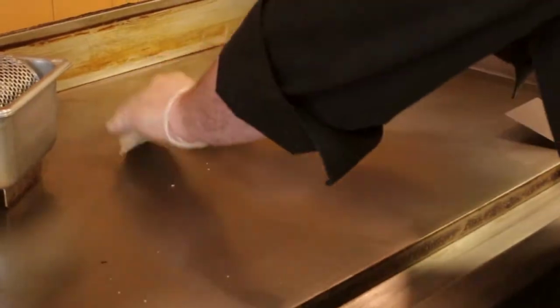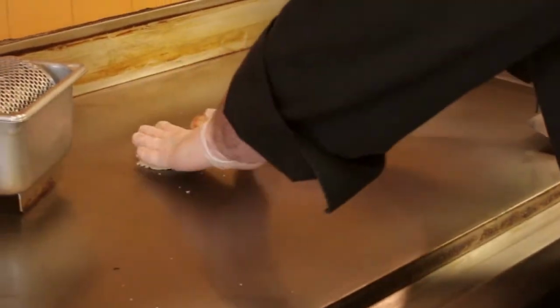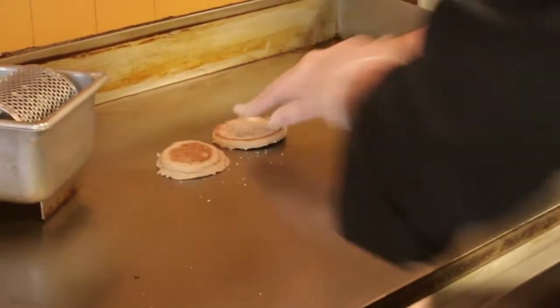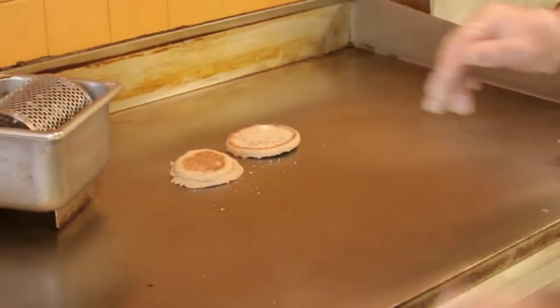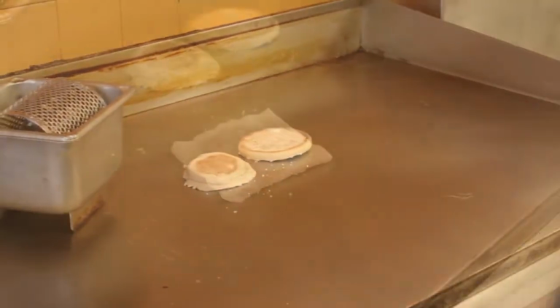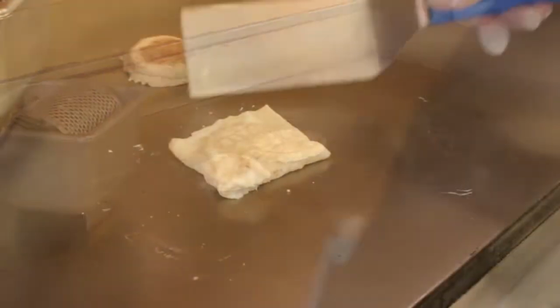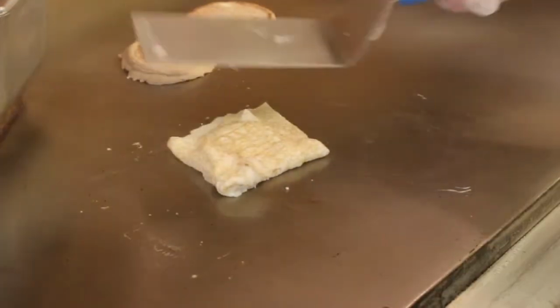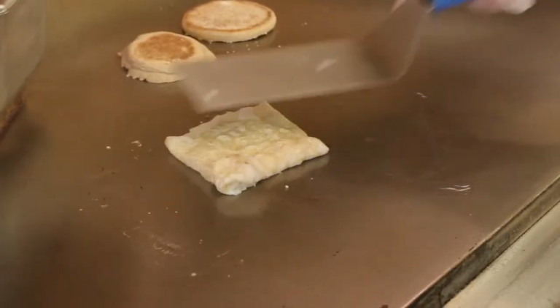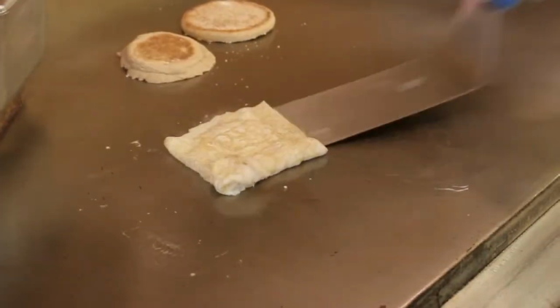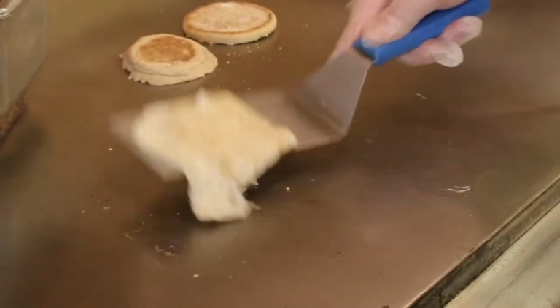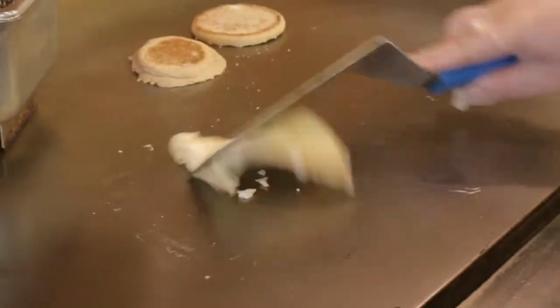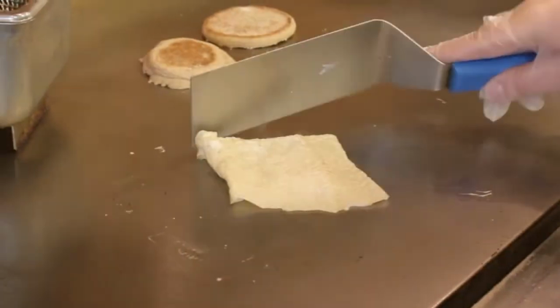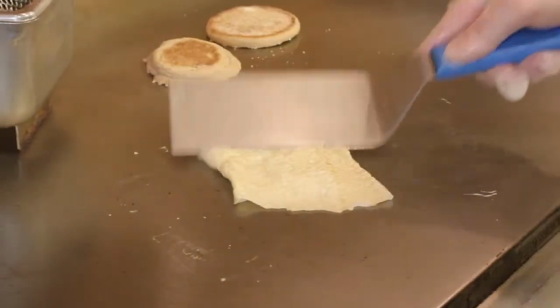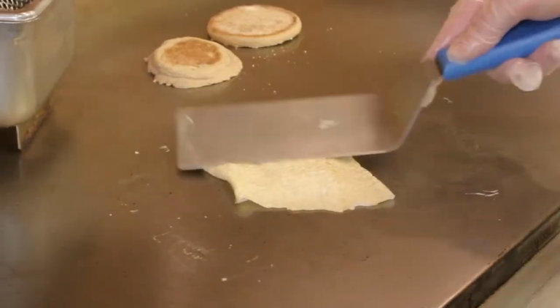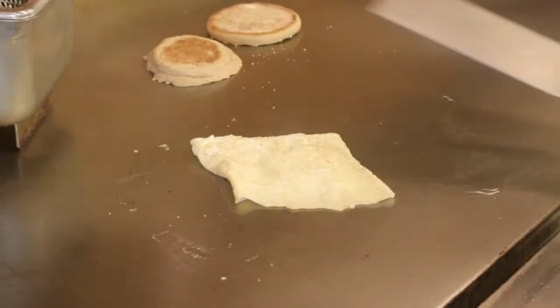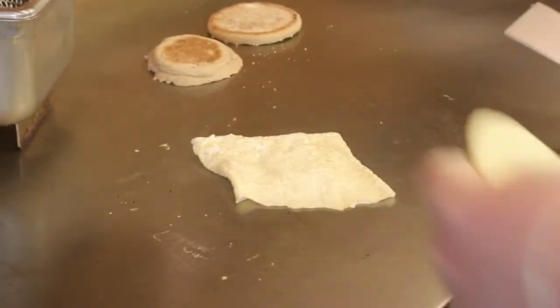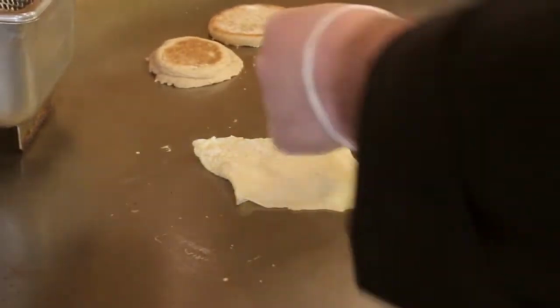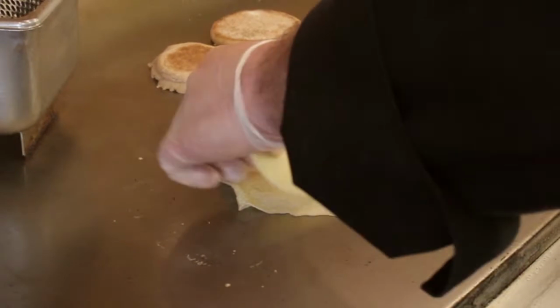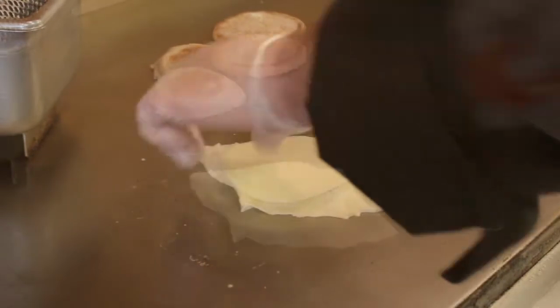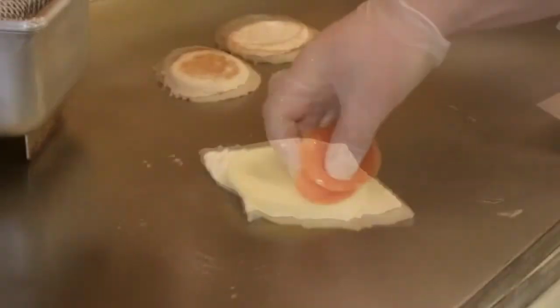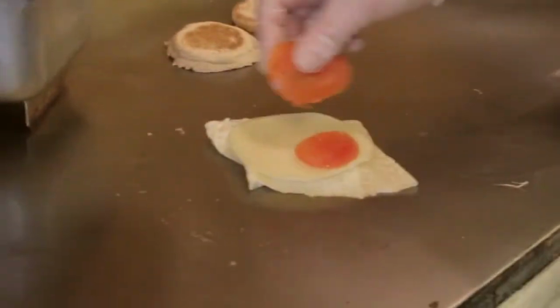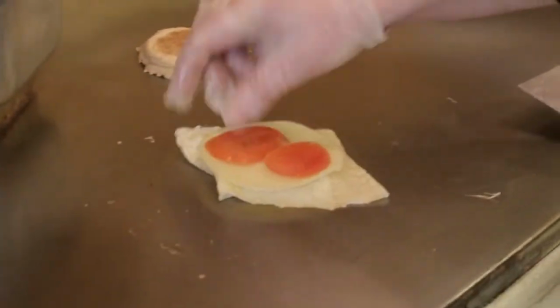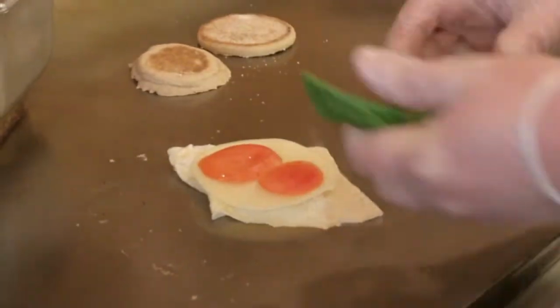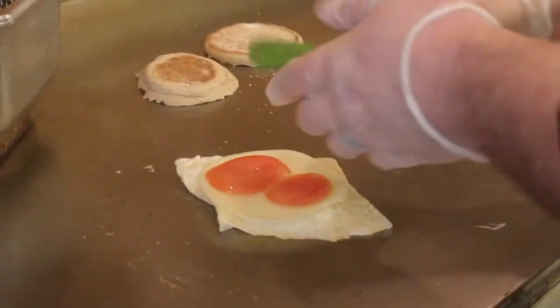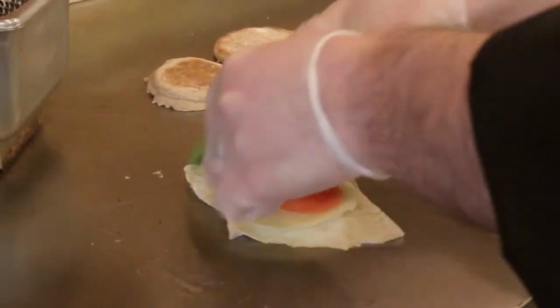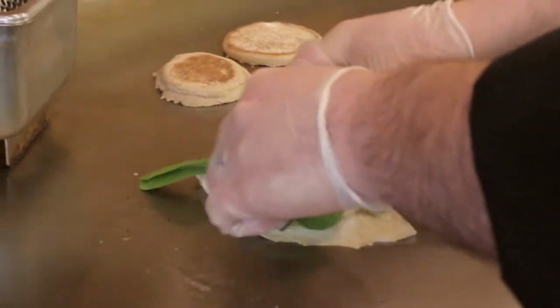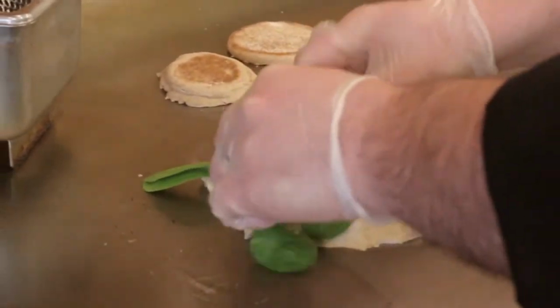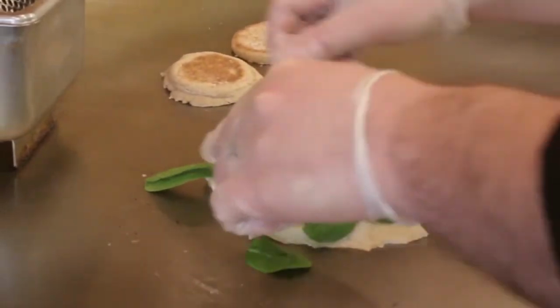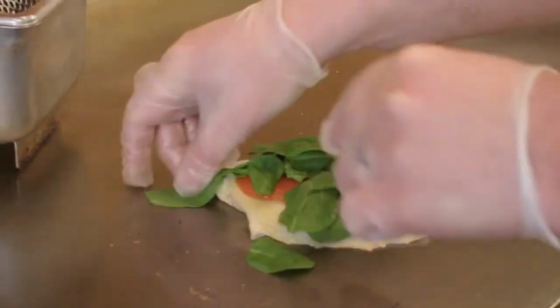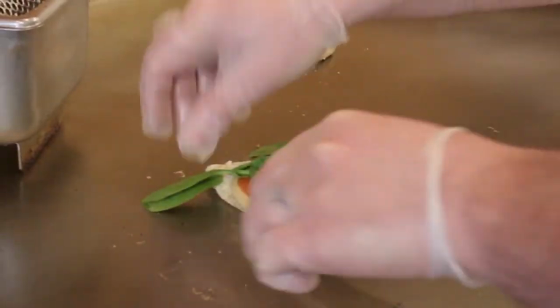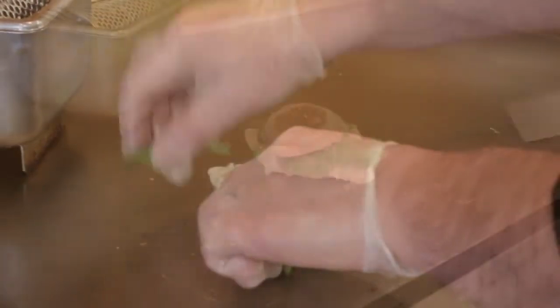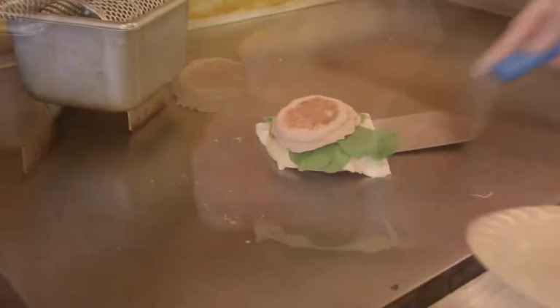You can order the sandwich on the kiosk, but if you ask one of the workers for a healthy egg white sandwich, you can customize it with spinach, tomatoes, and provolone cheese.